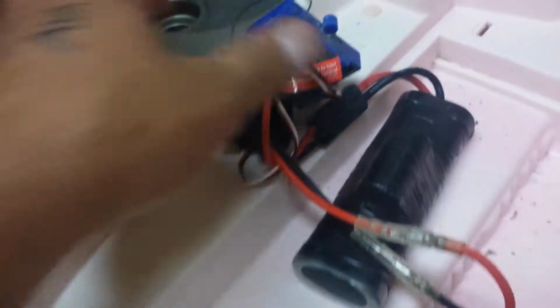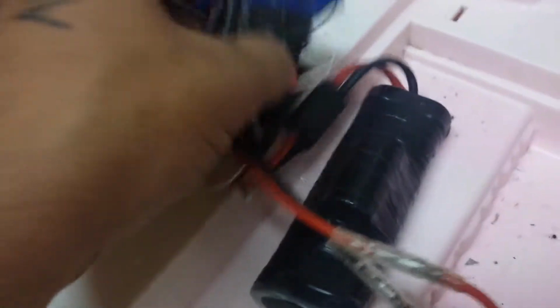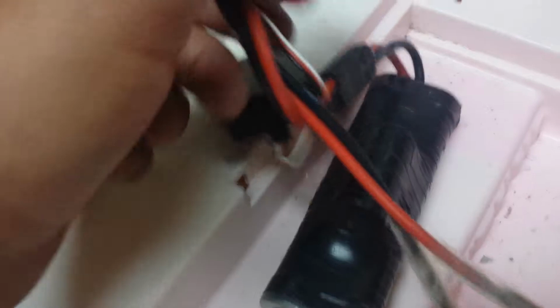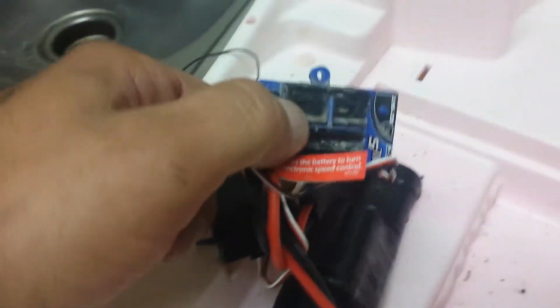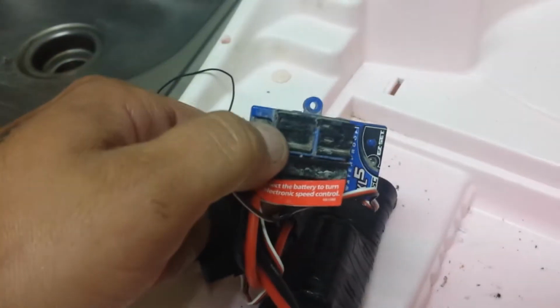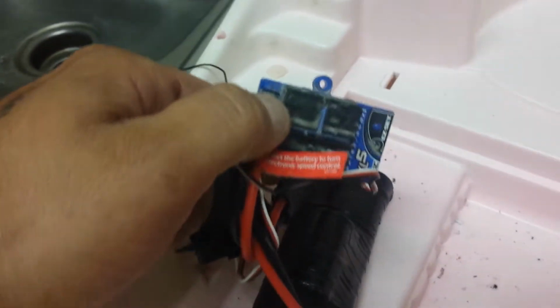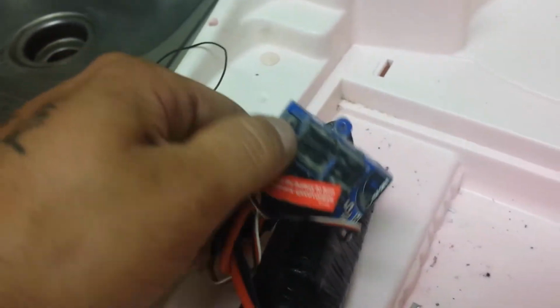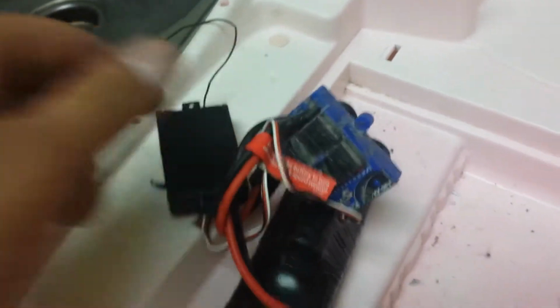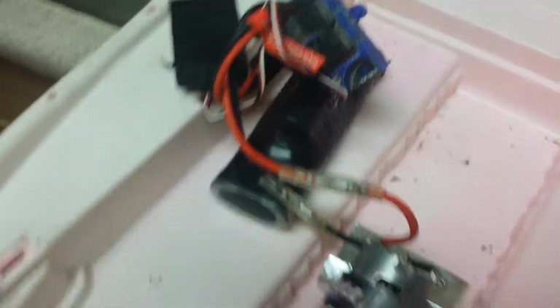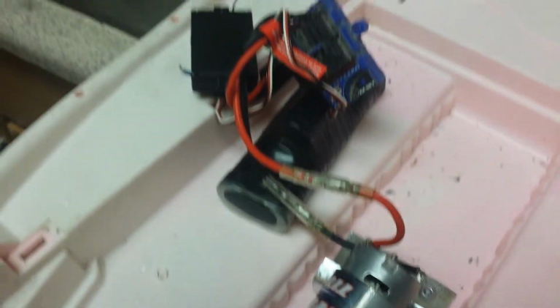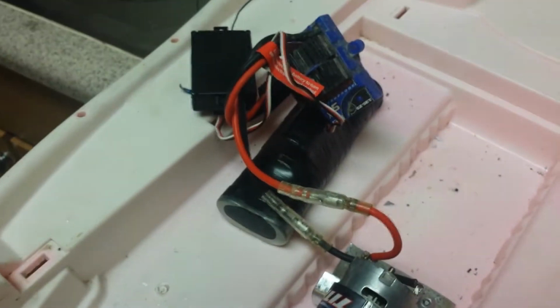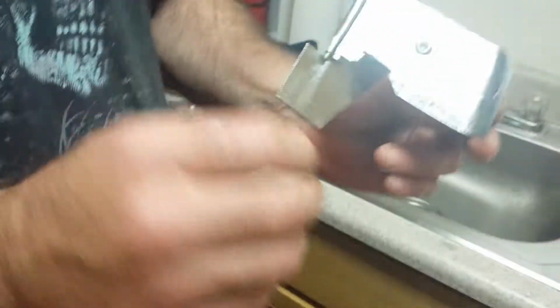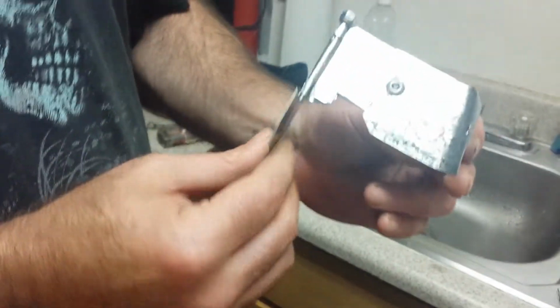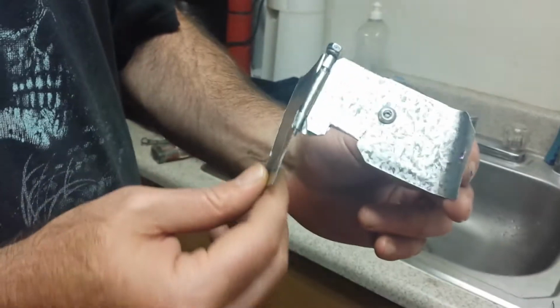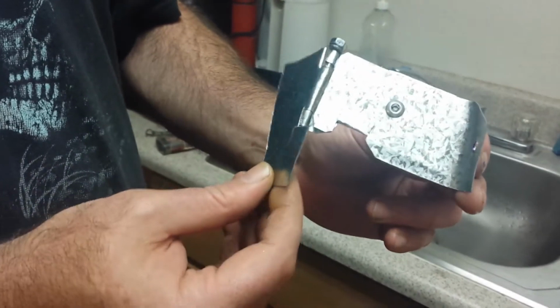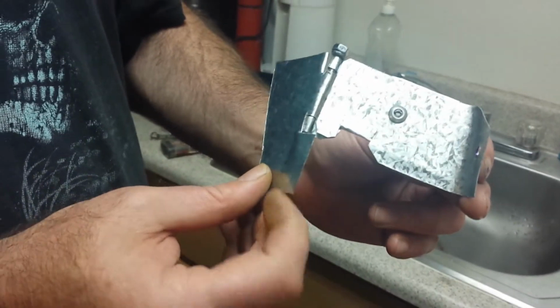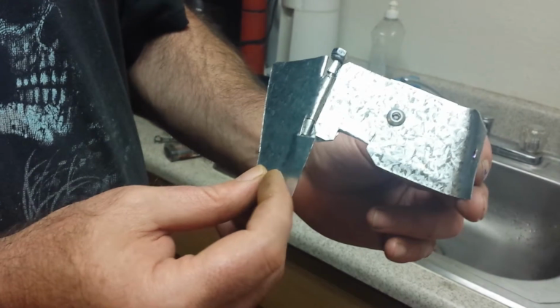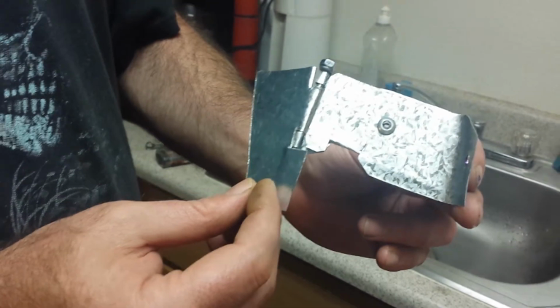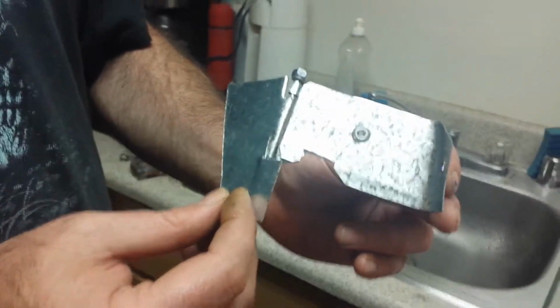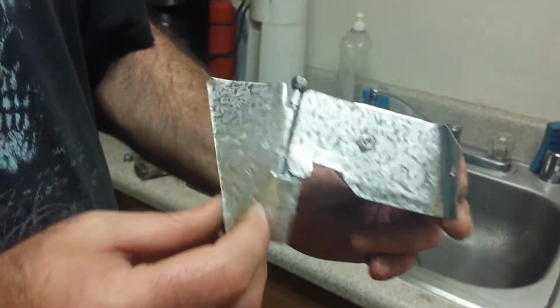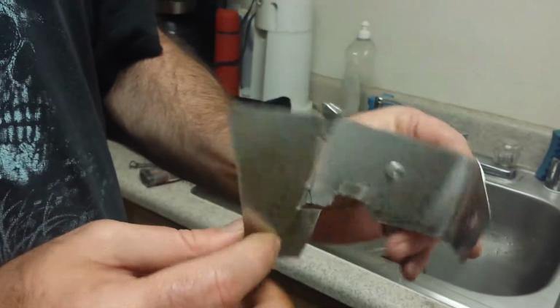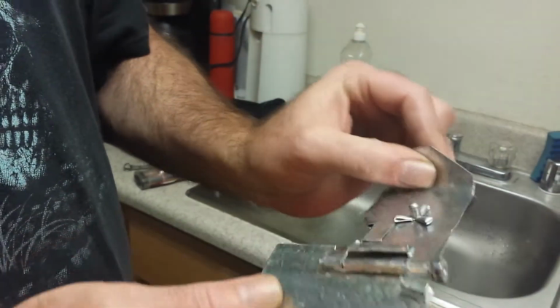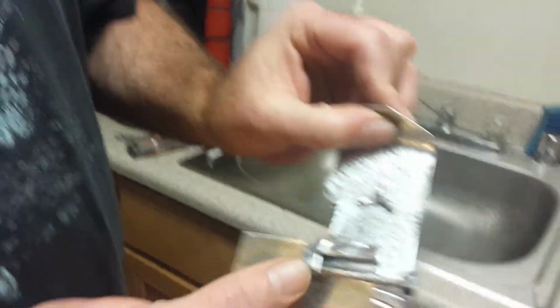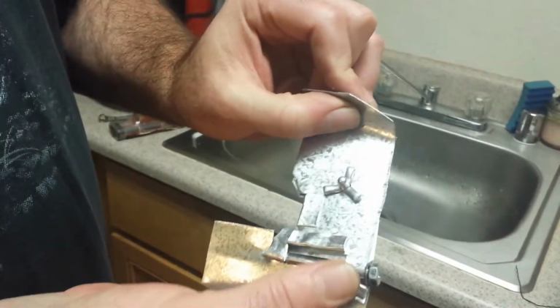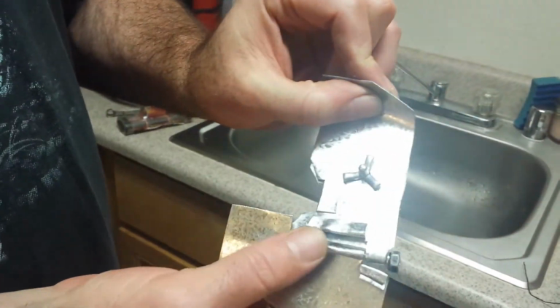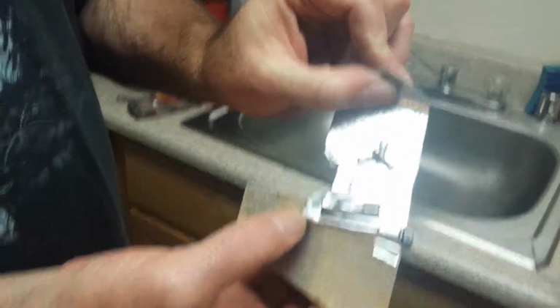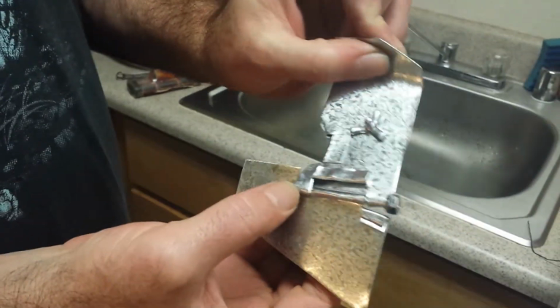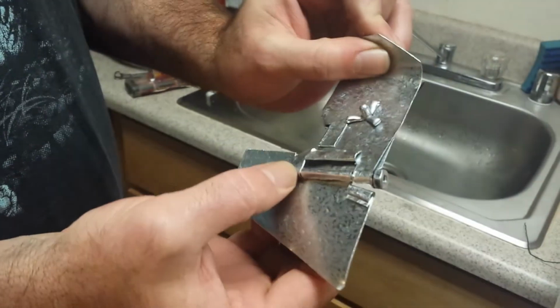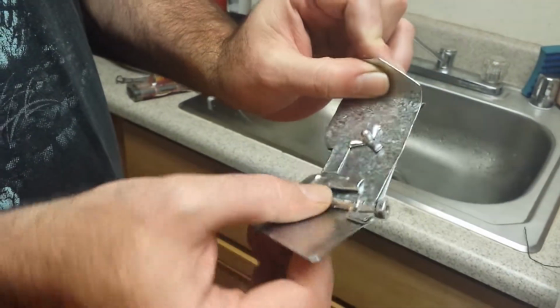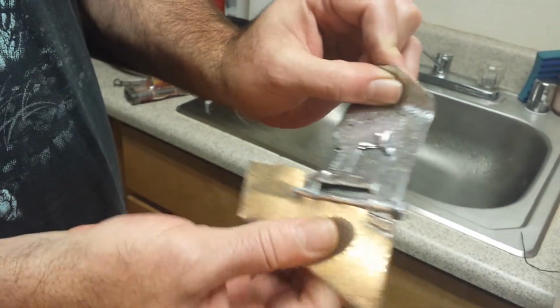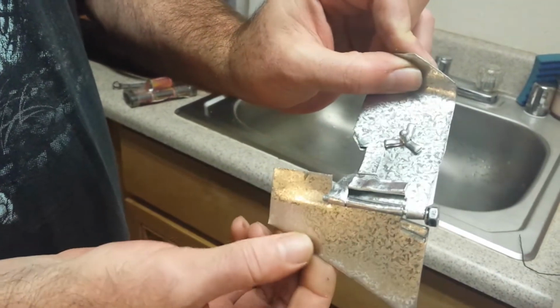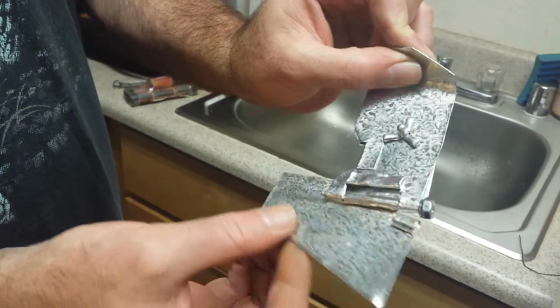We're going to go with the XL5 waterproof speed control. We've also made a rudder out of some sheet metal with just a little hand-bent hinge.